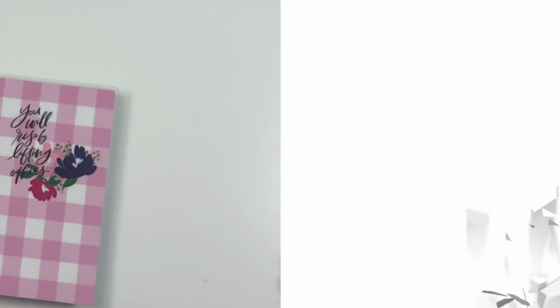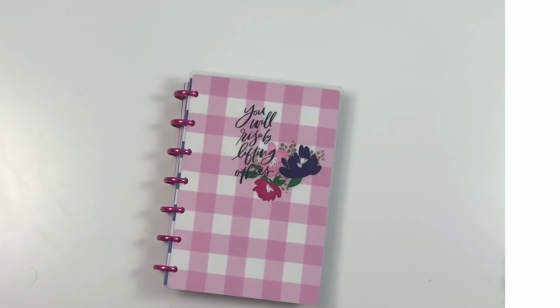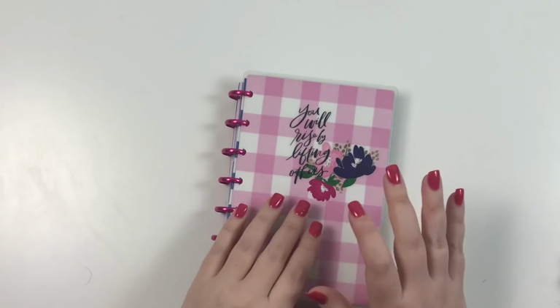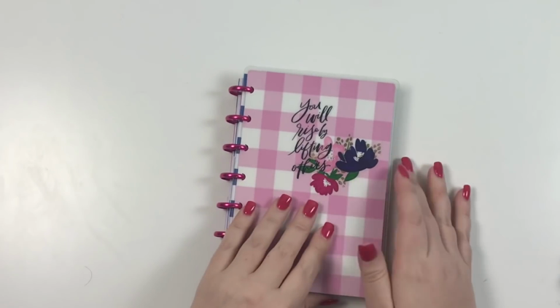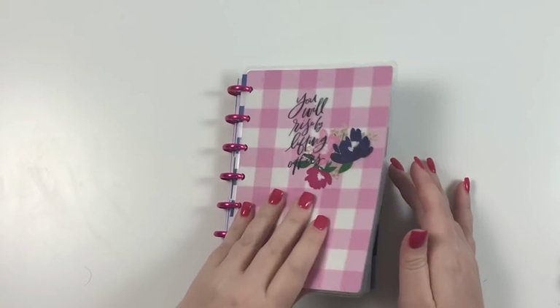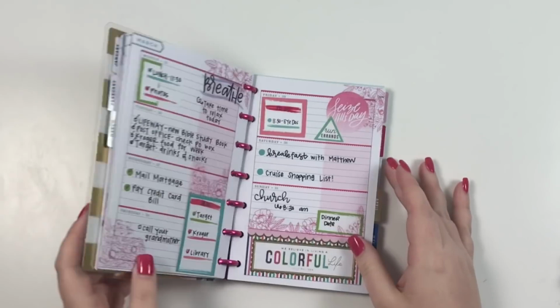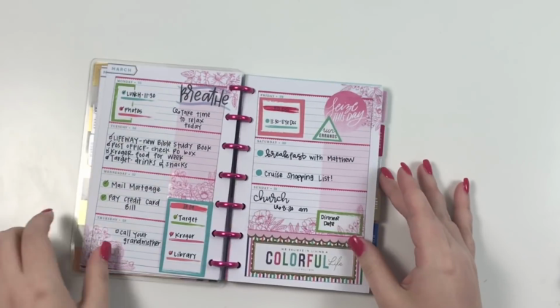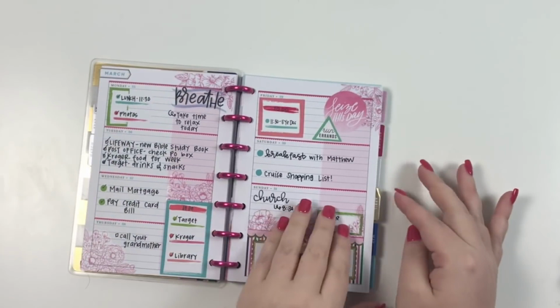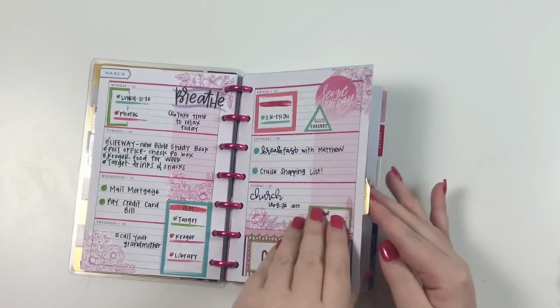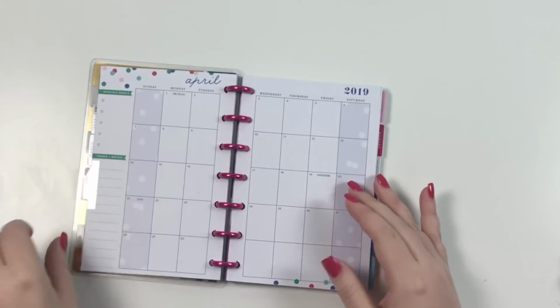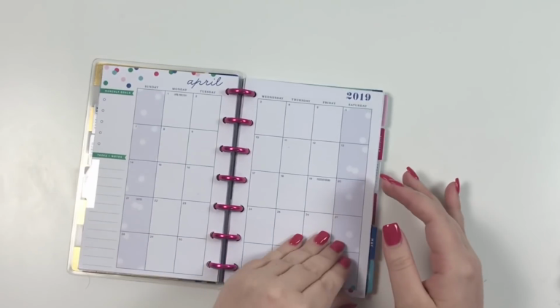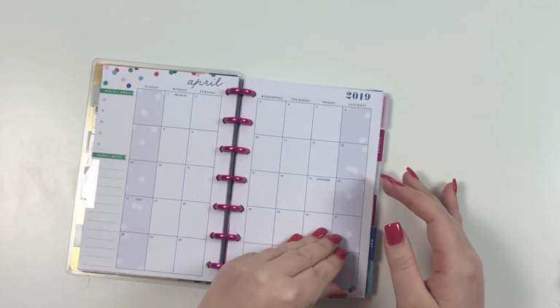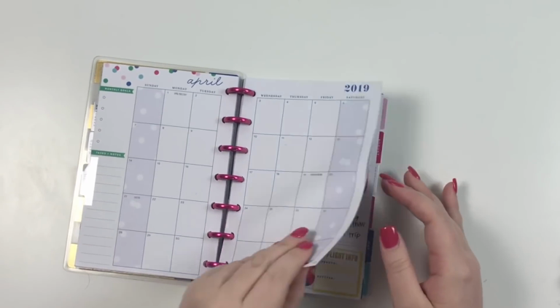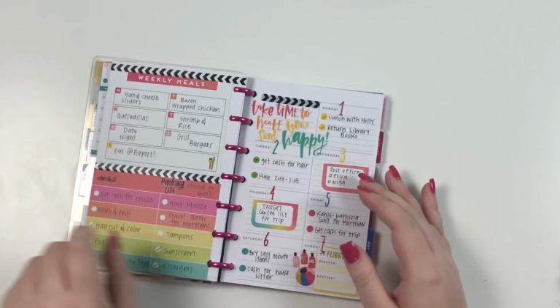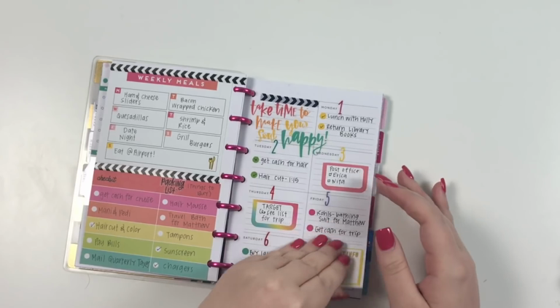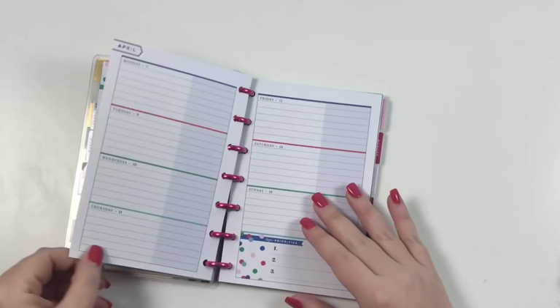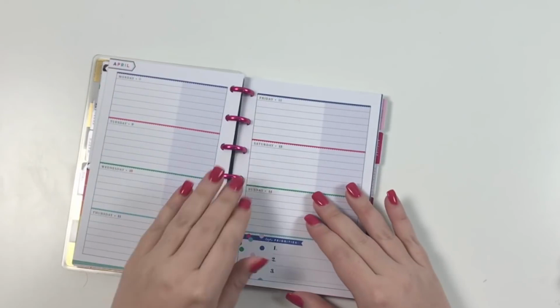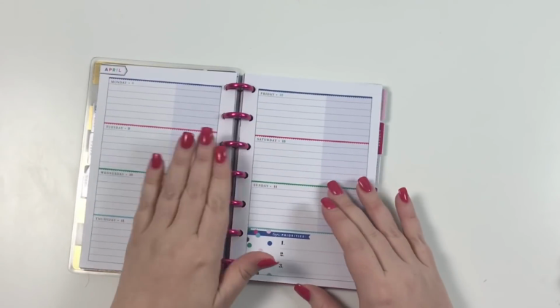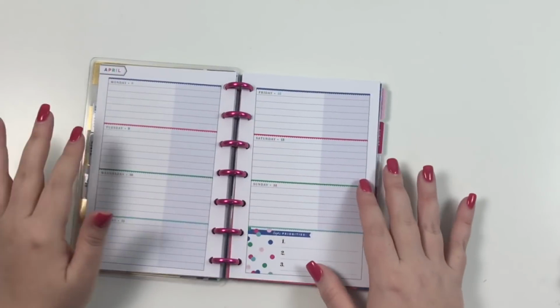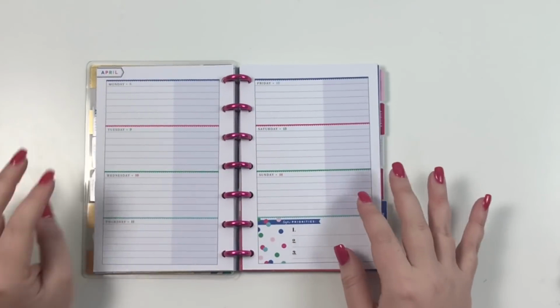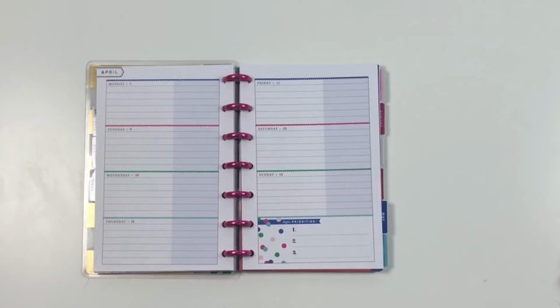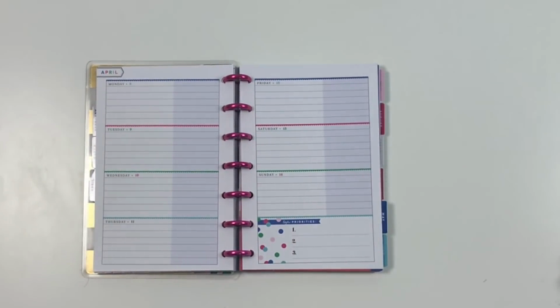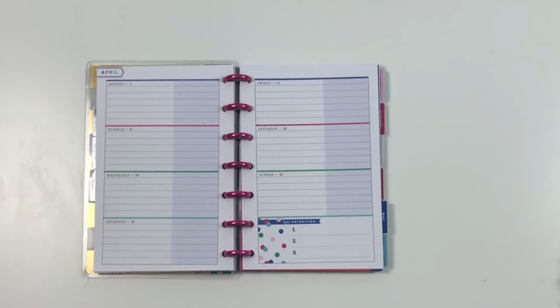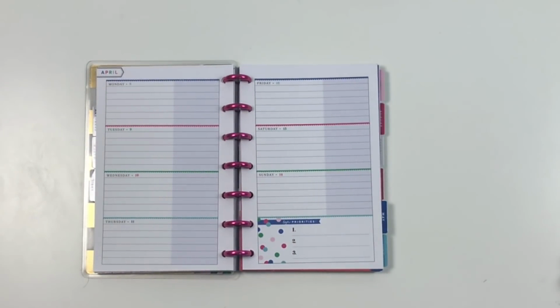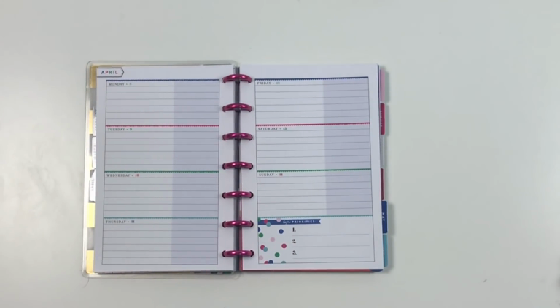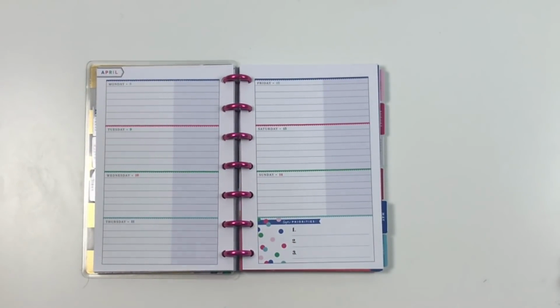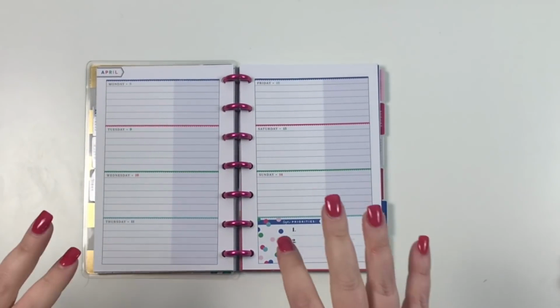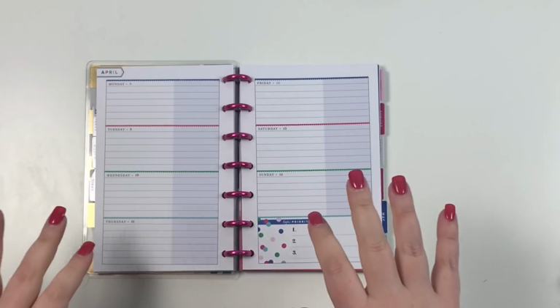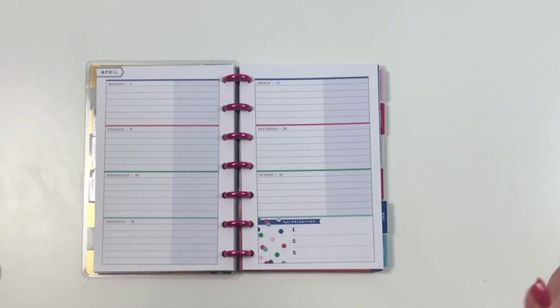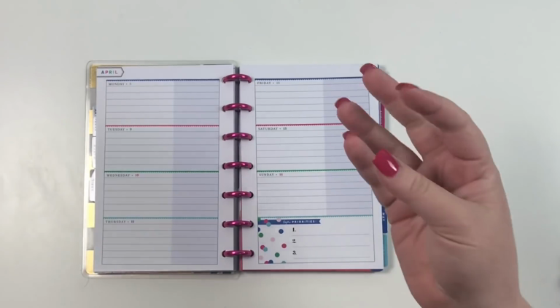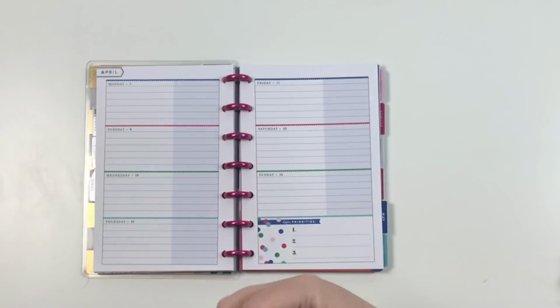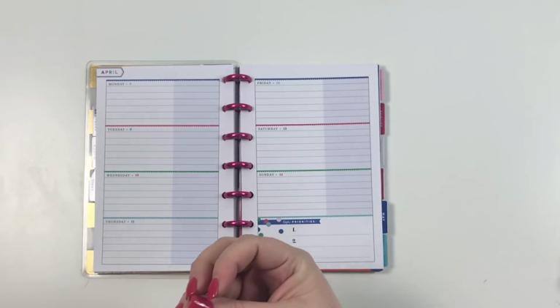Hey guys, it's Heather from Kellevaplan and today I am planning in my mini Happy Planner for the week of April 8th through the 14th. If you saw my classic plan with me yesterday, then you saw me take off that cruise ship sticker.